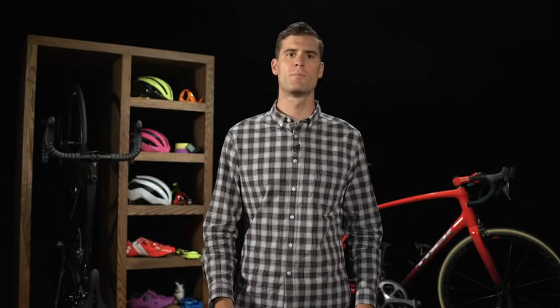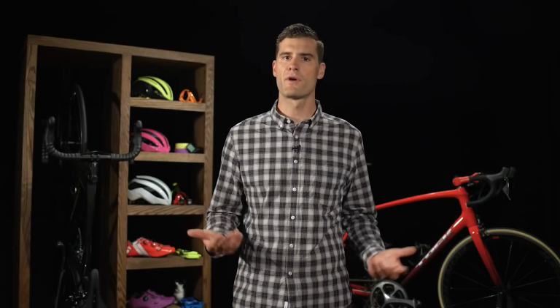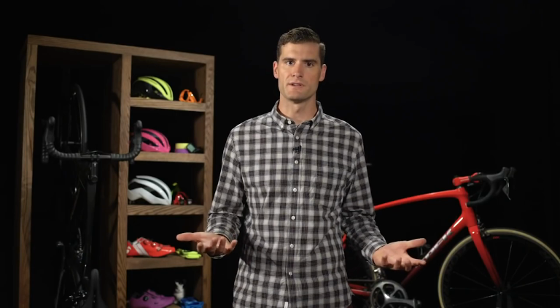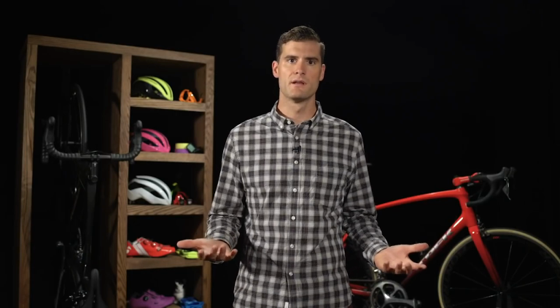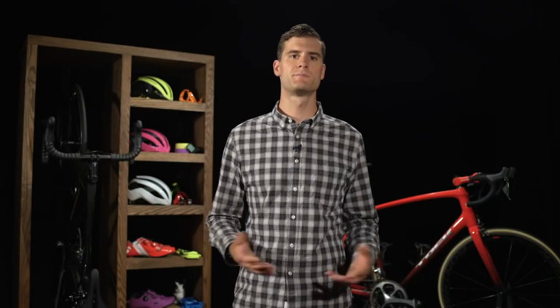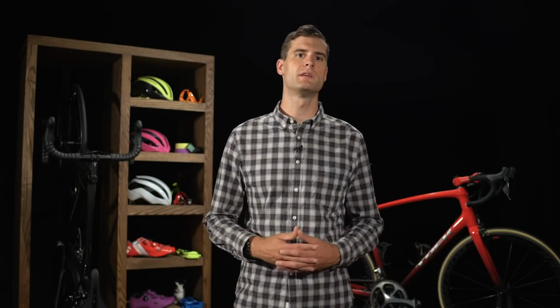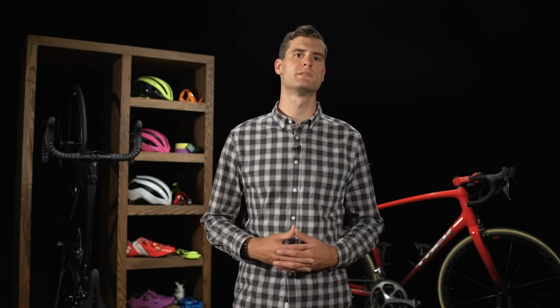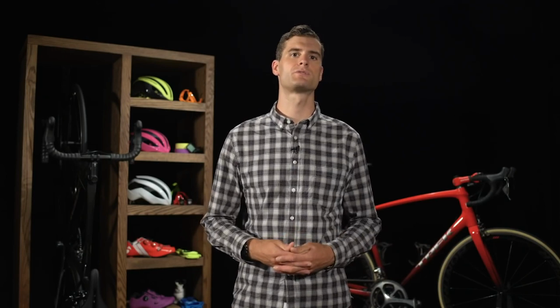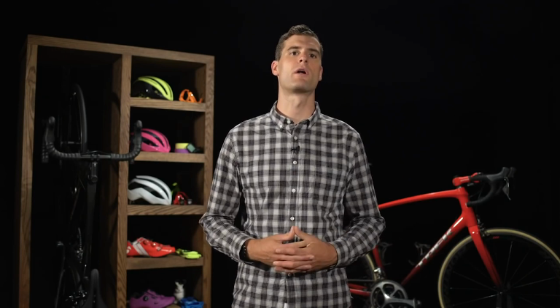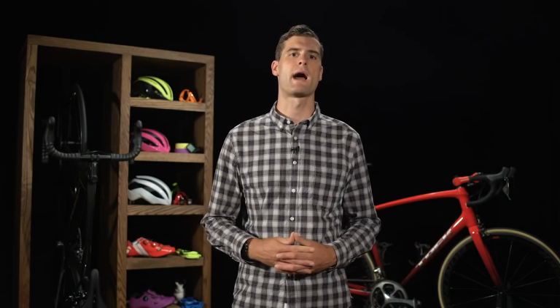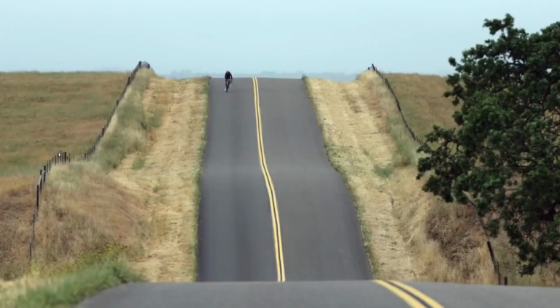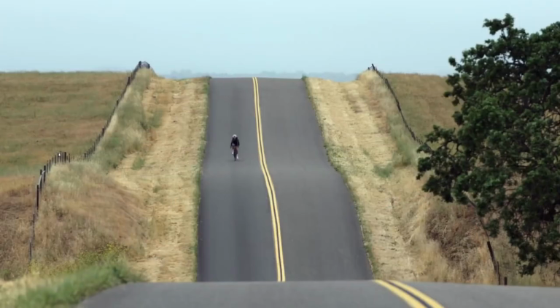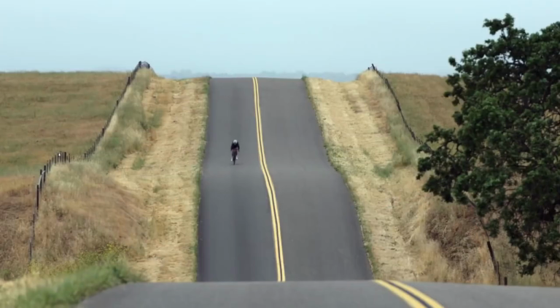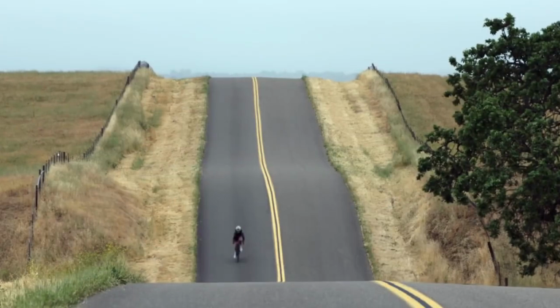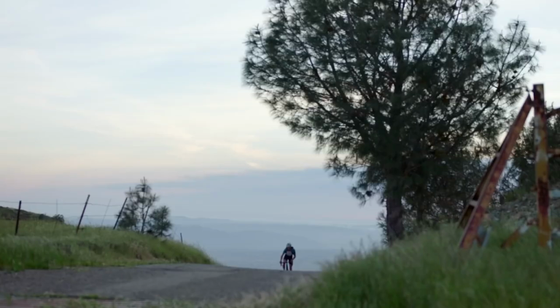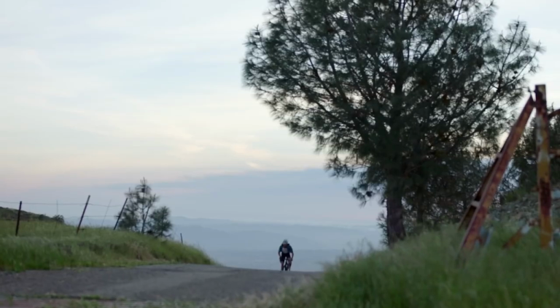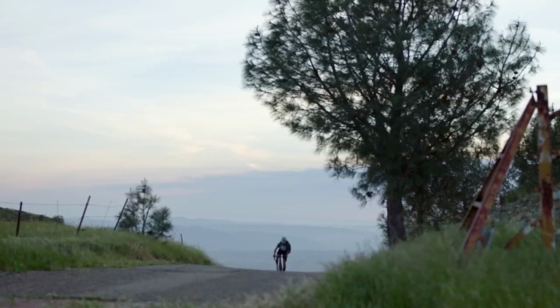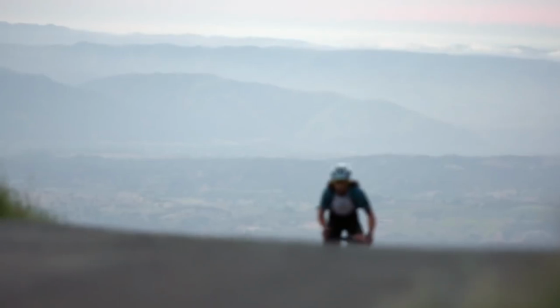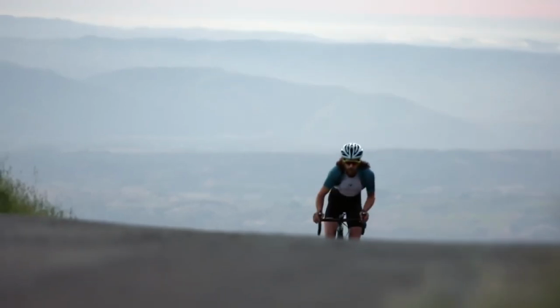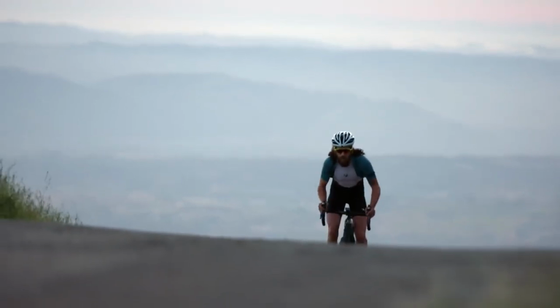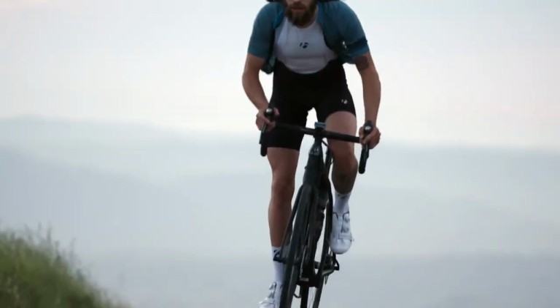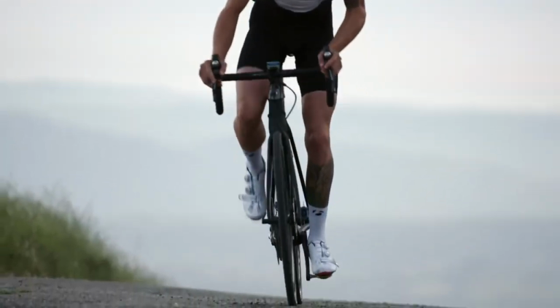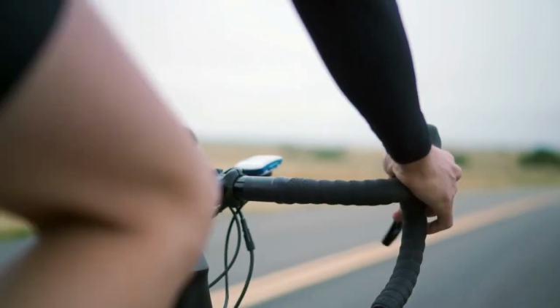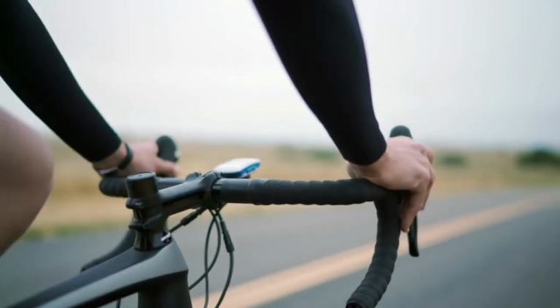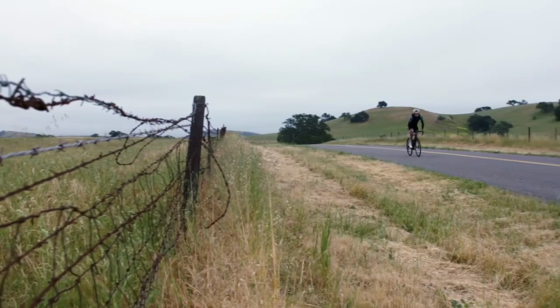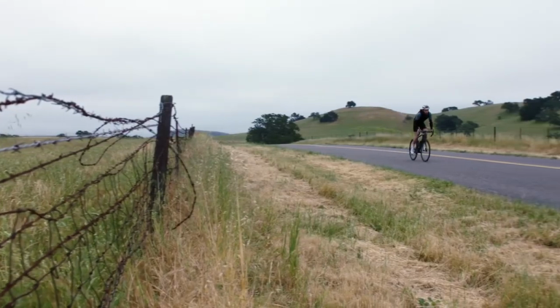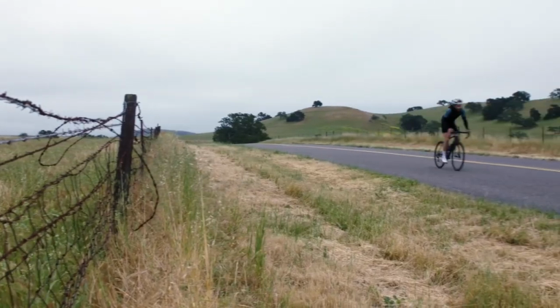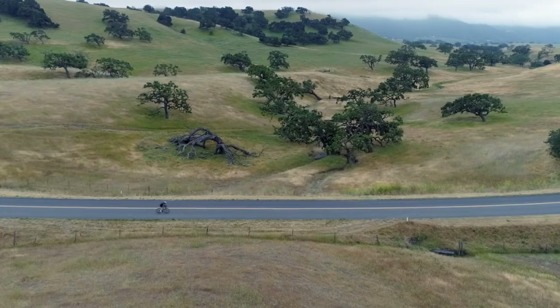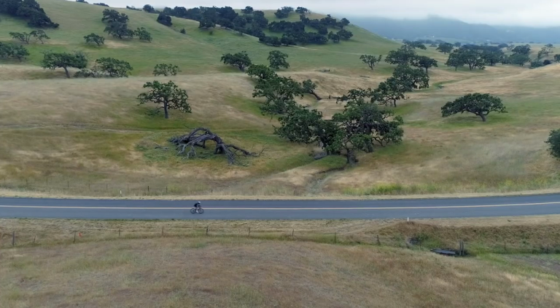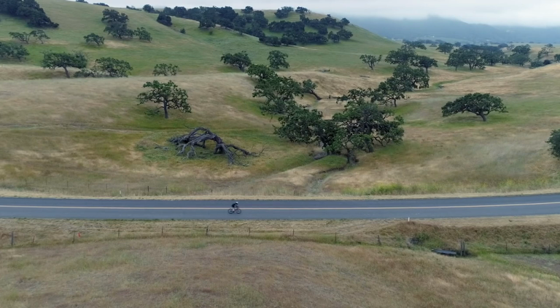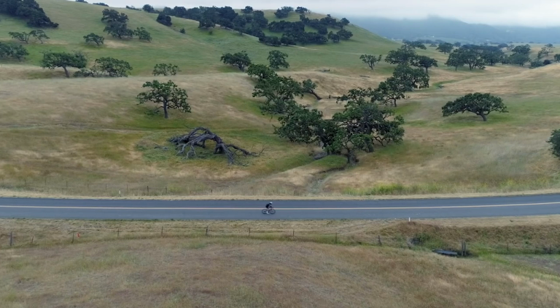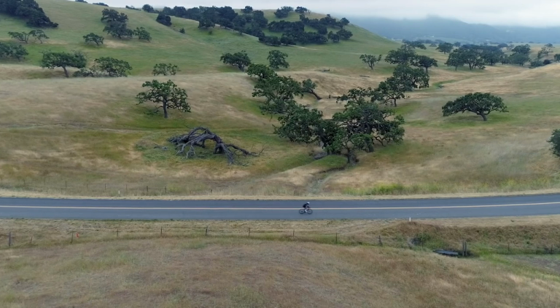Compared to front shifting, the difference between gears is much smaller out back. With practice, you'll find that front shifting is helpful for big changes on hills, and rear shifting is good for fine tuning until you're pedaling at a comfortable rate.